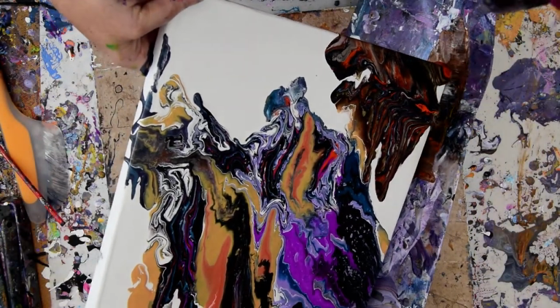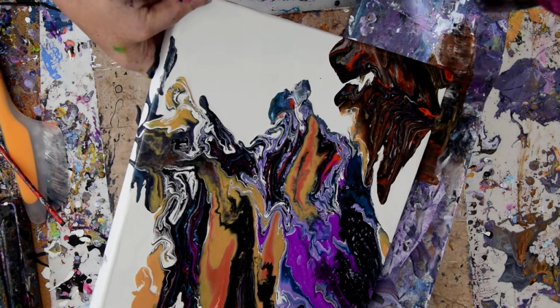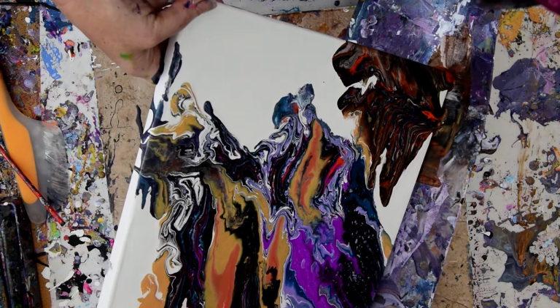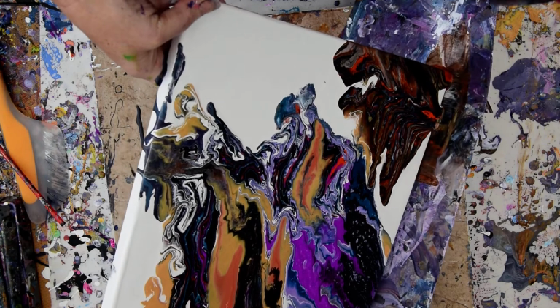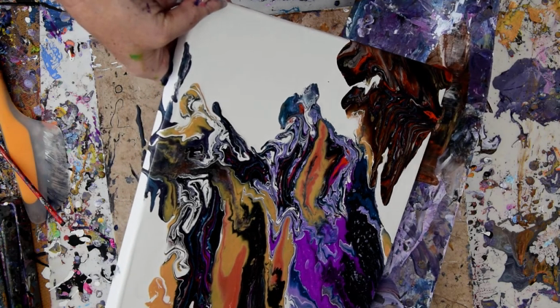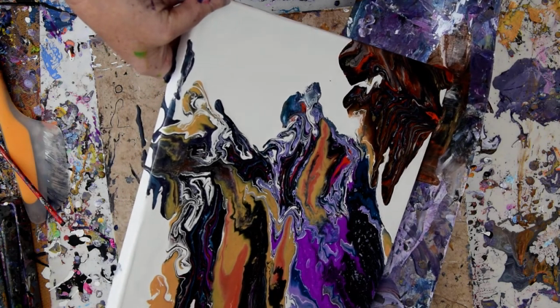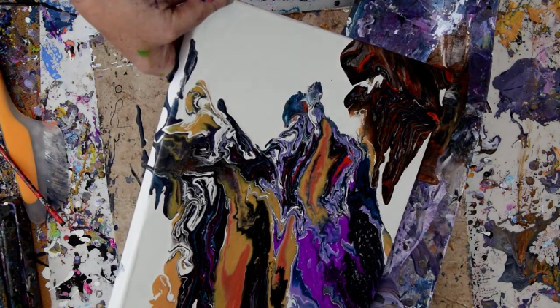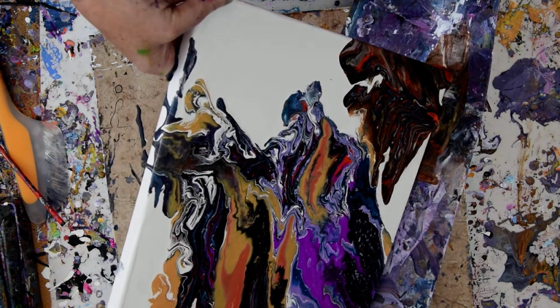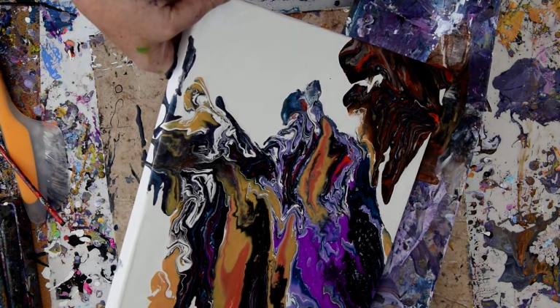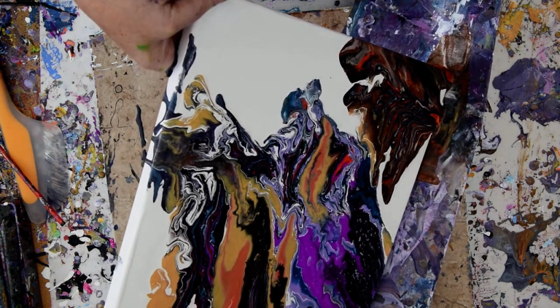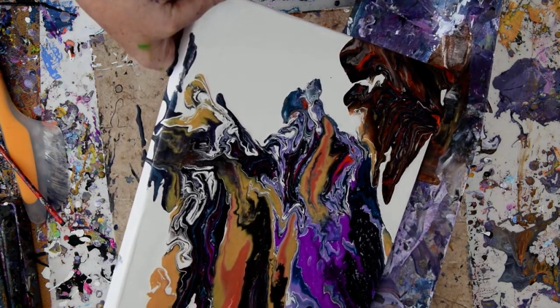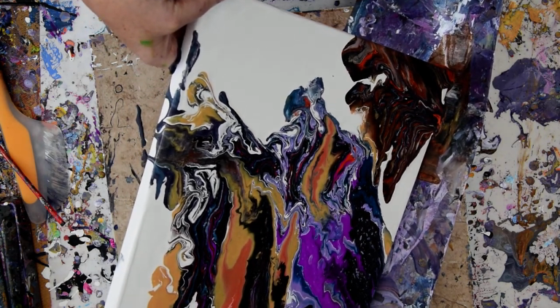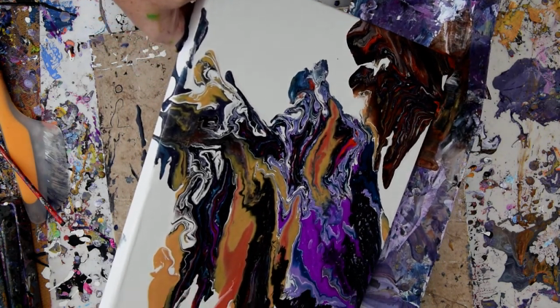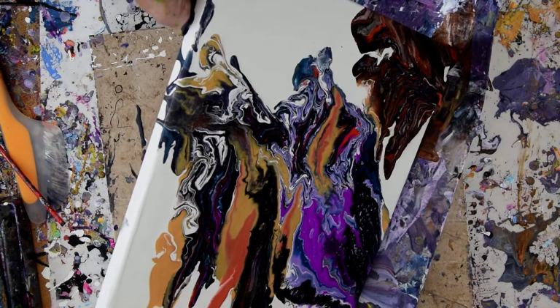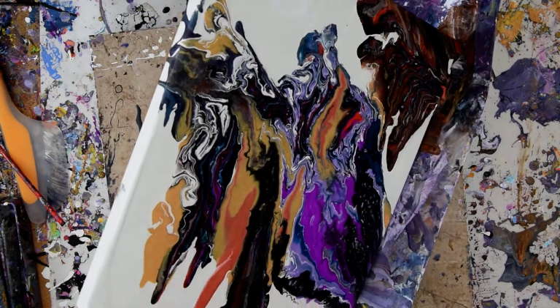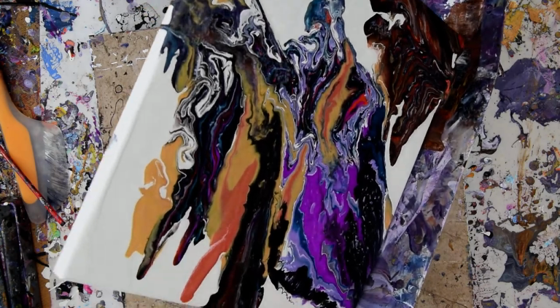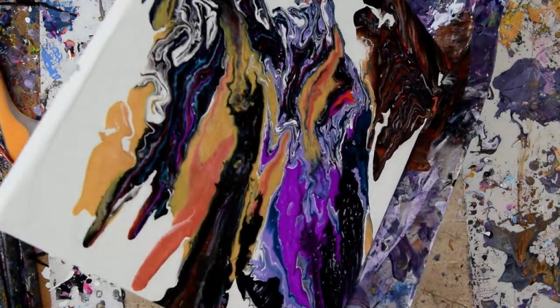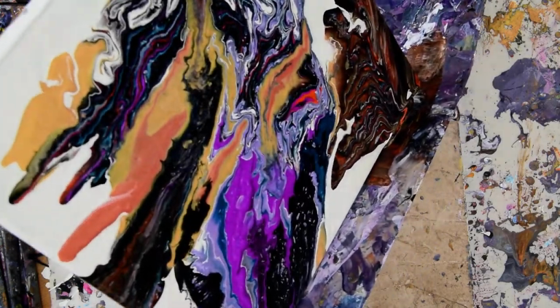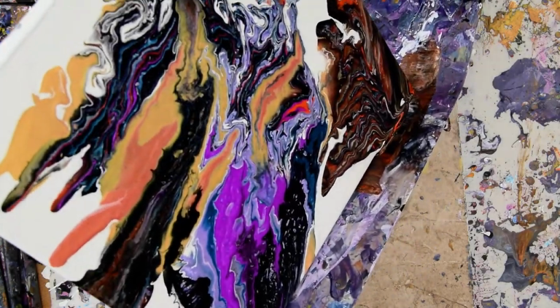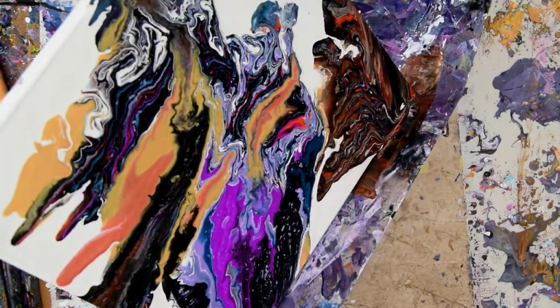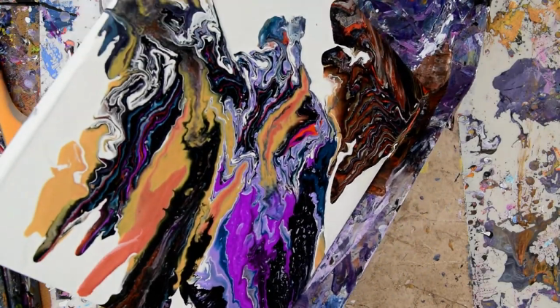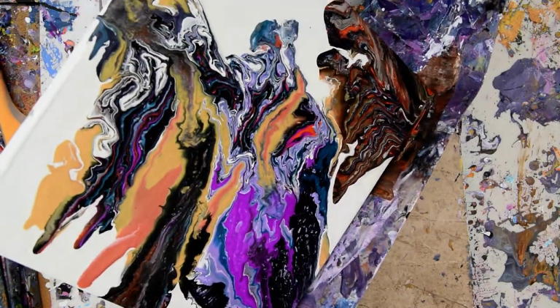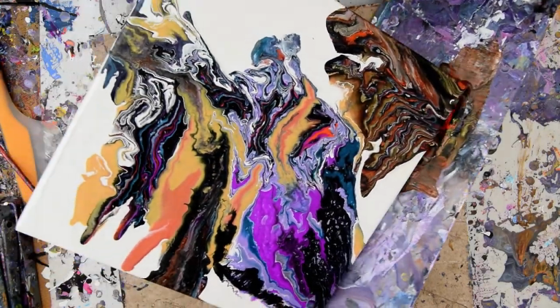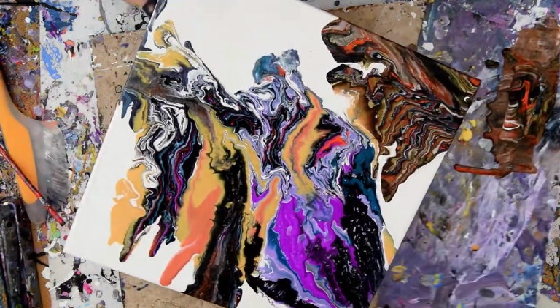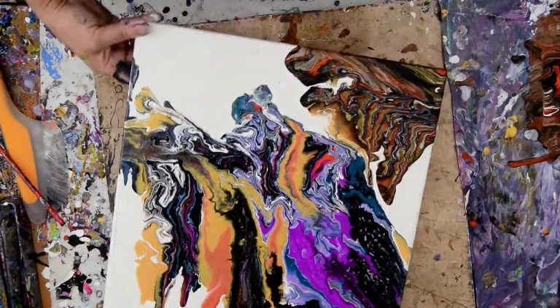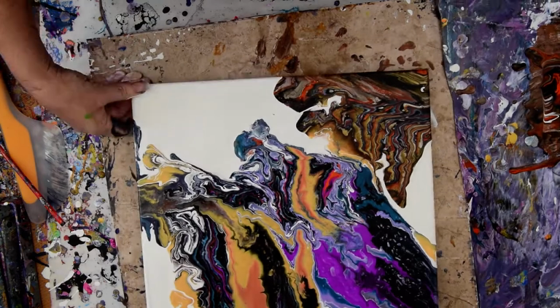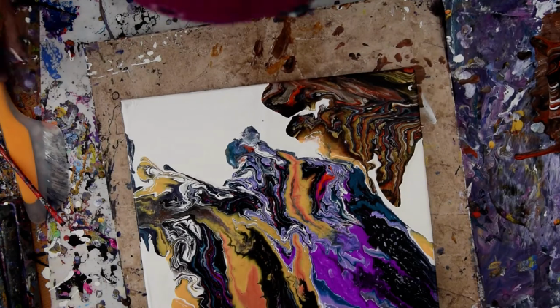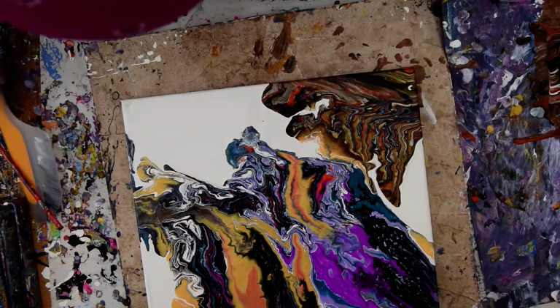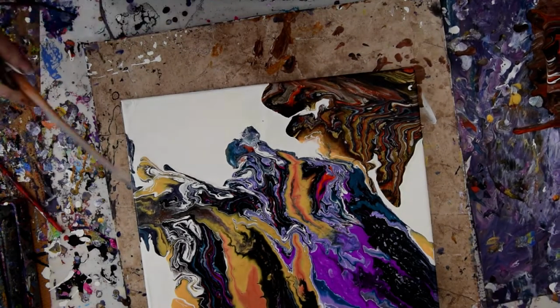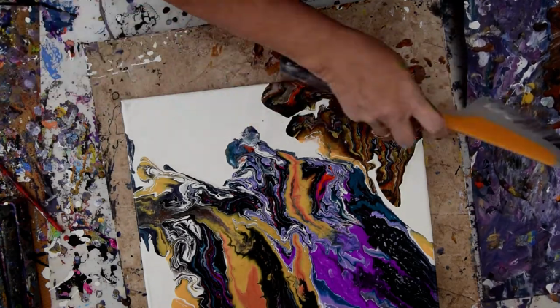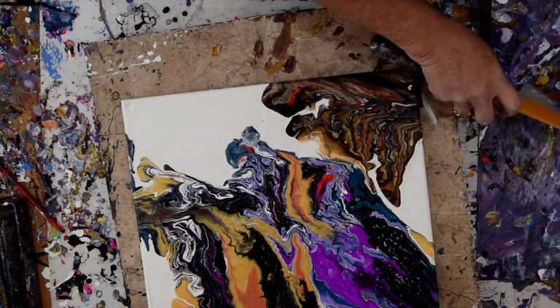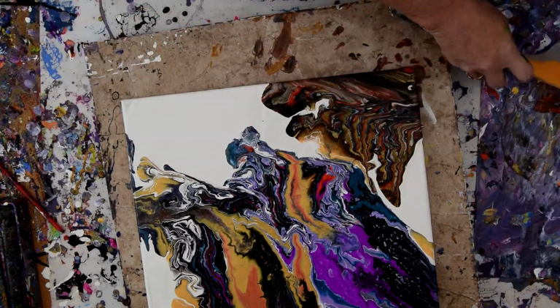That's the first volume that I created about fluid art — it's on the Amazon link under Show More under the video. And it's recently been joined by Volume 2, Unlimited Possibilities — sort of like what this needs.